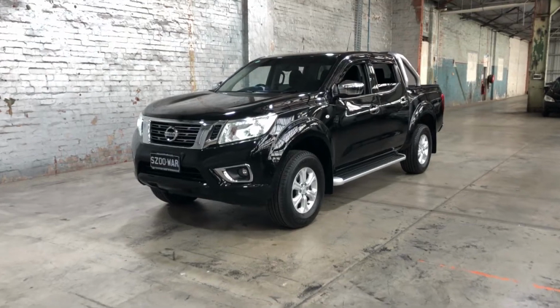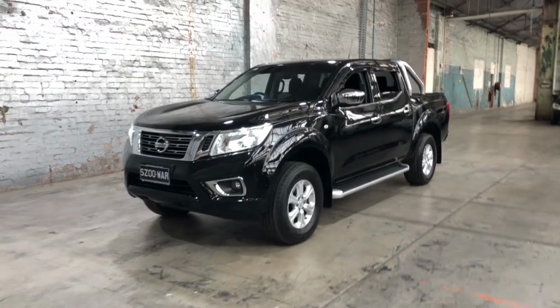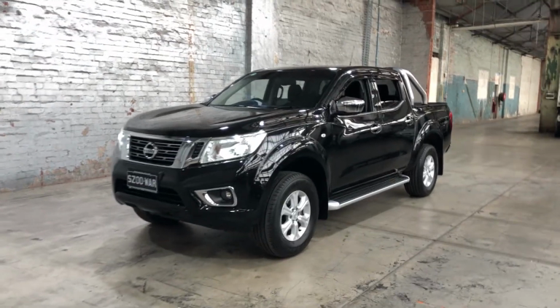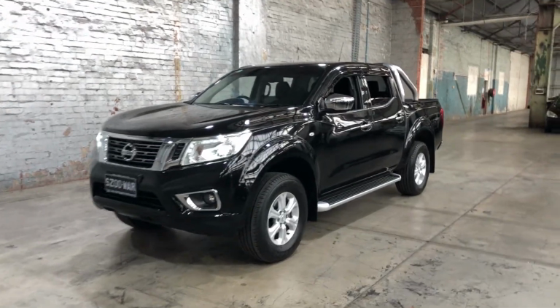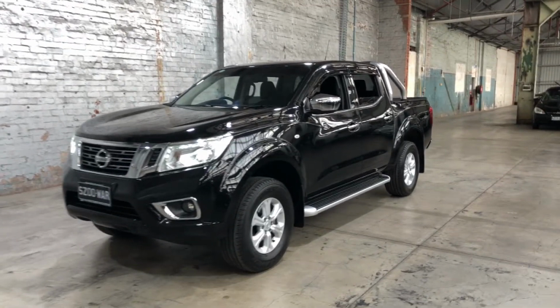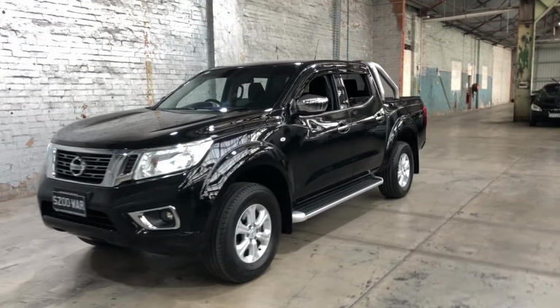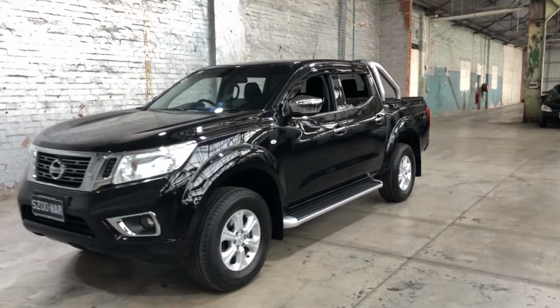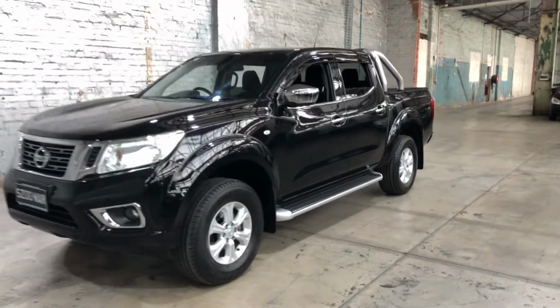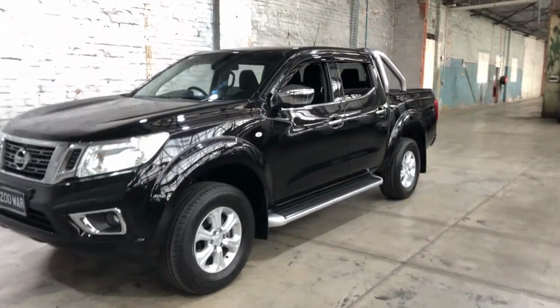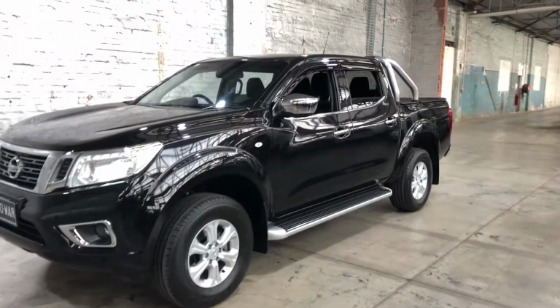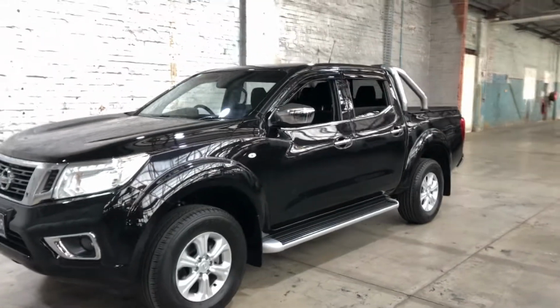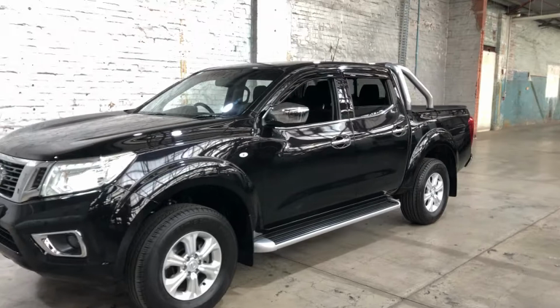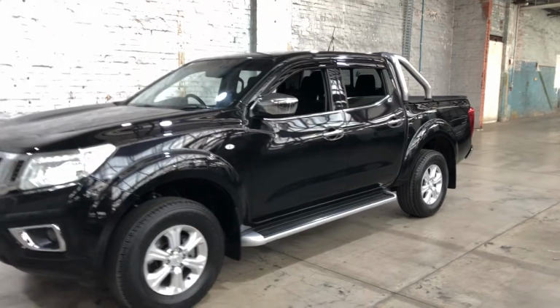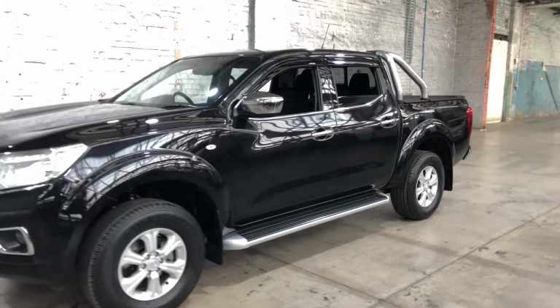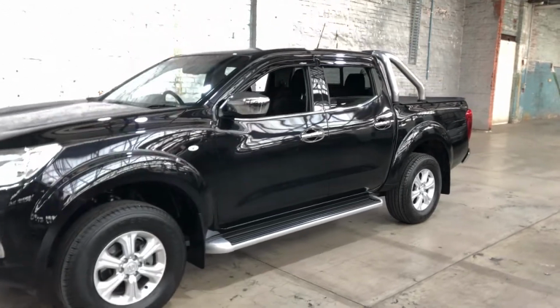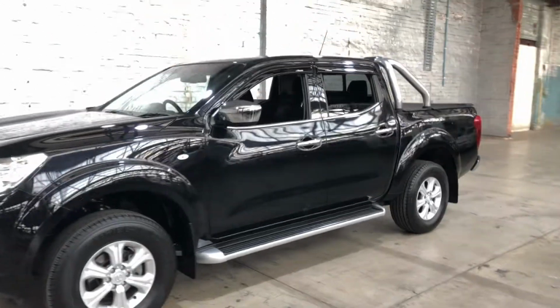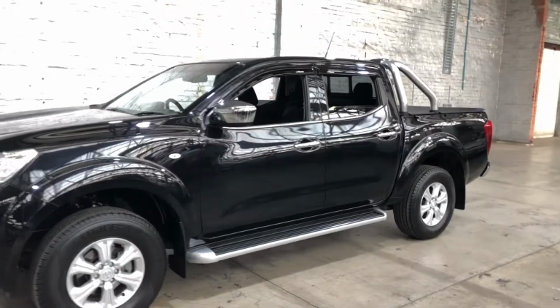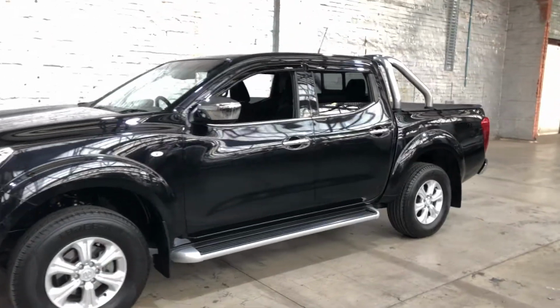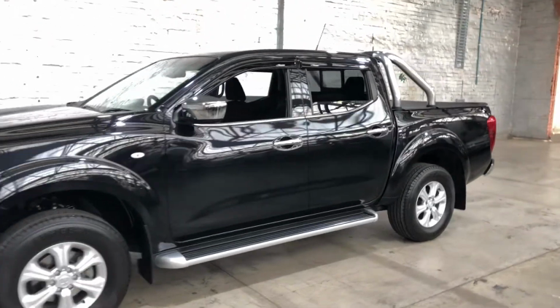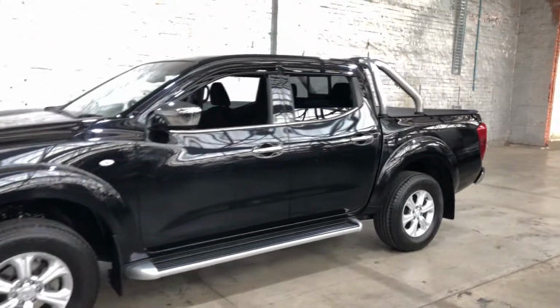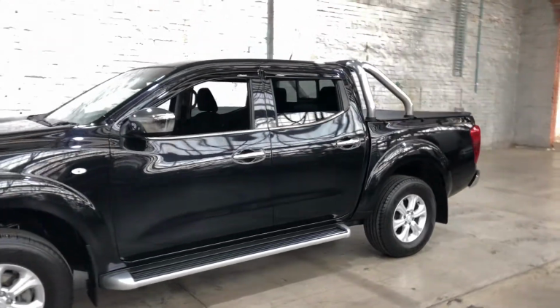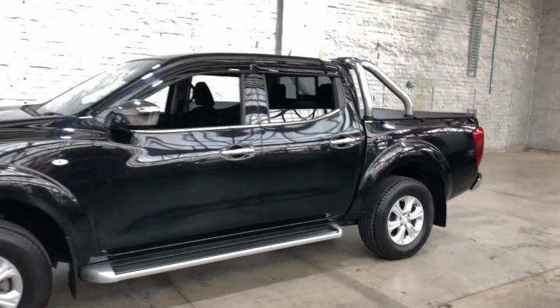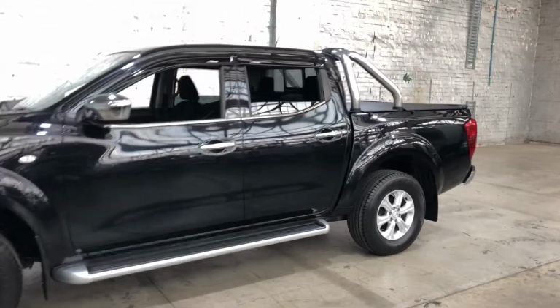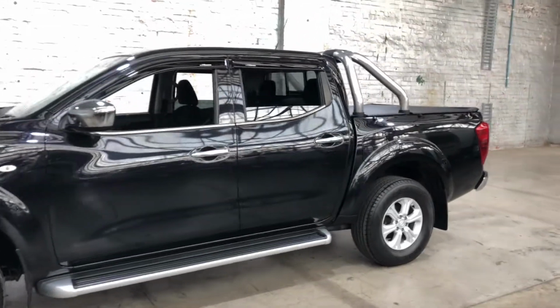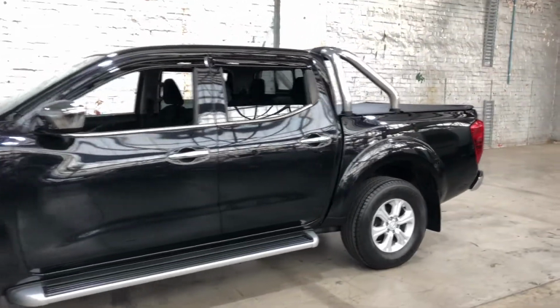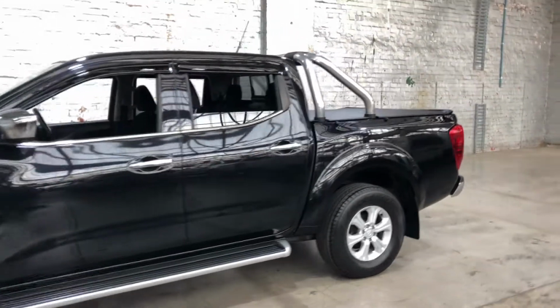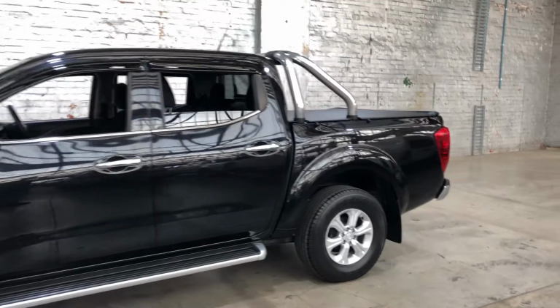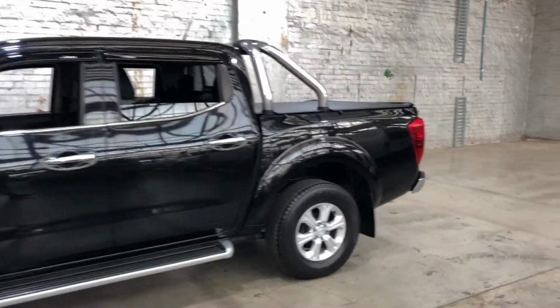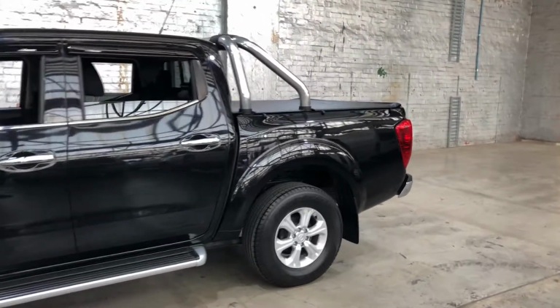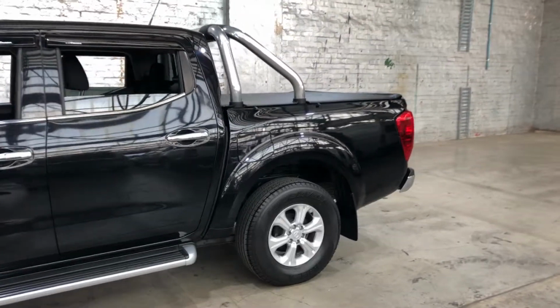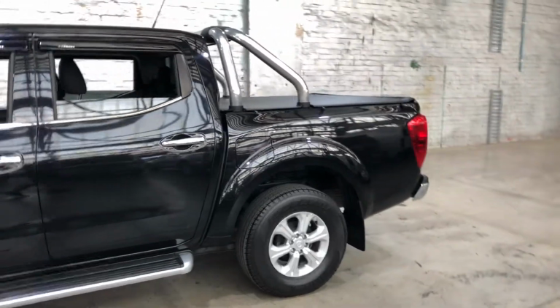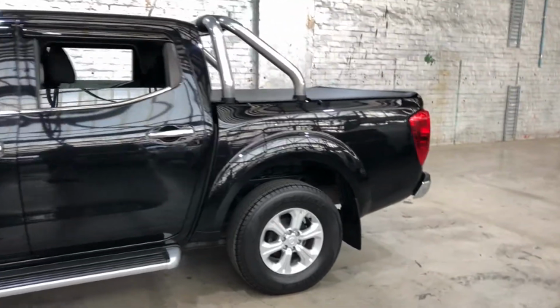Hey guys, thank you for your inquiry on our 2015 Nissan Navara. The Nissan Navara is powered by a 2.3L turbocharged diesel engine with a fuel efficiency of just 7L per 100 kilometres.